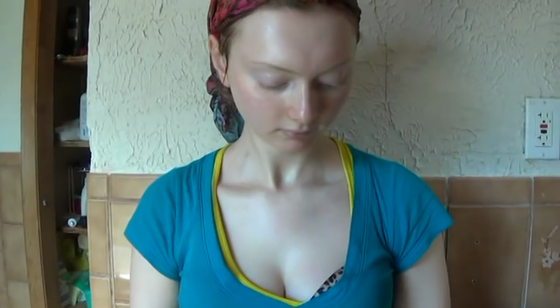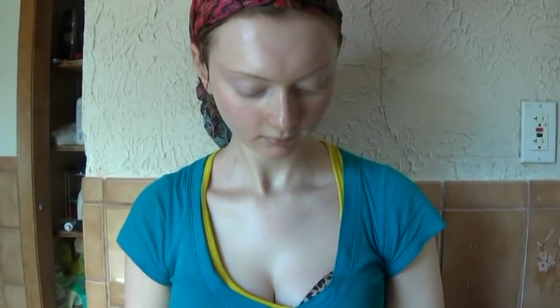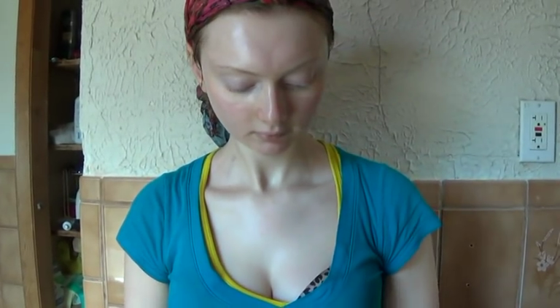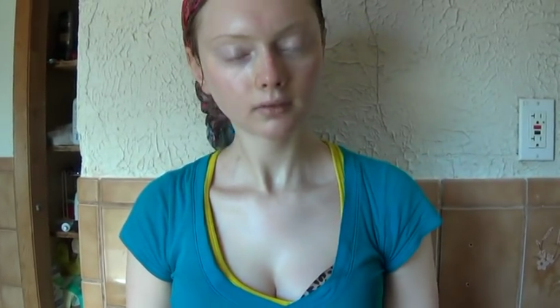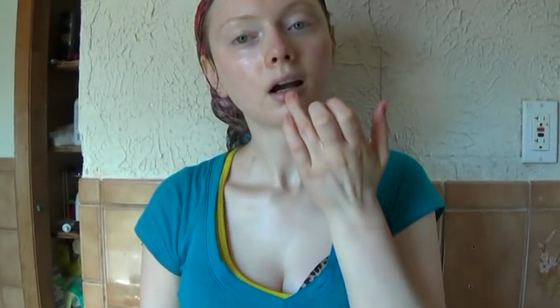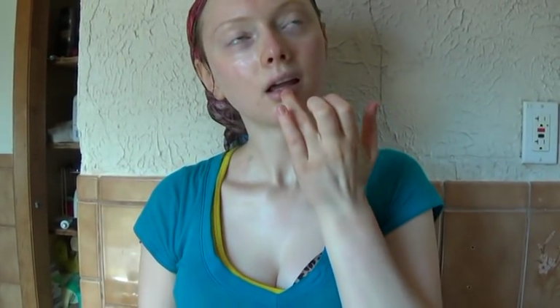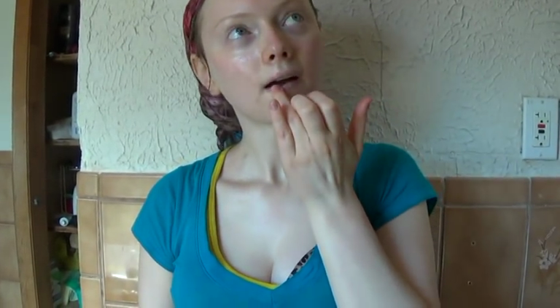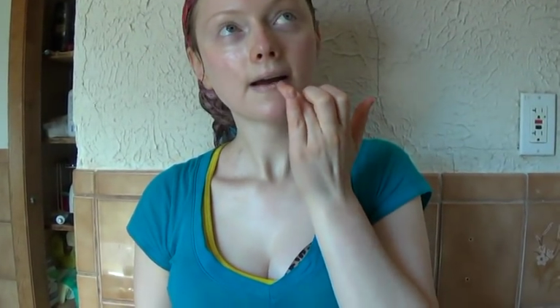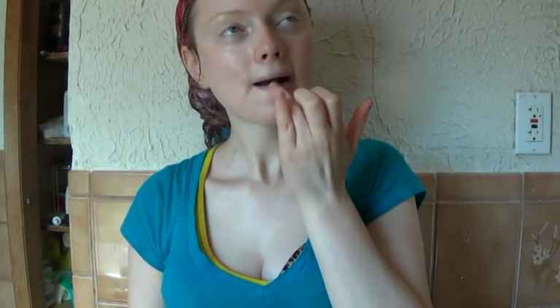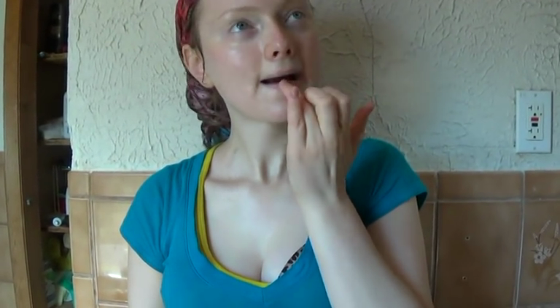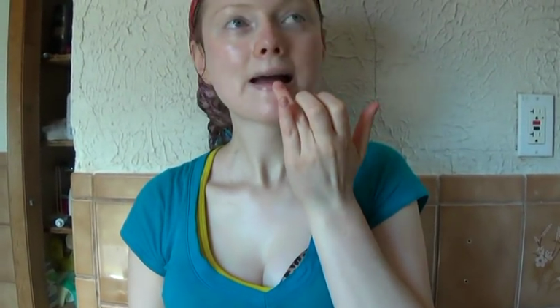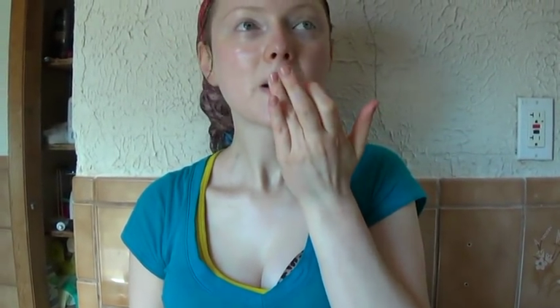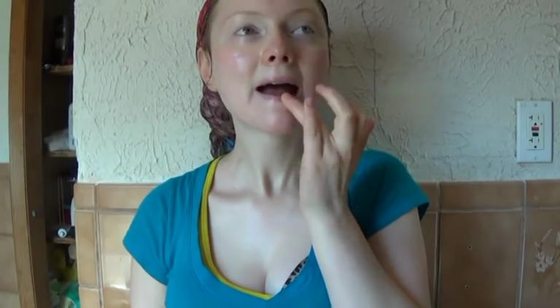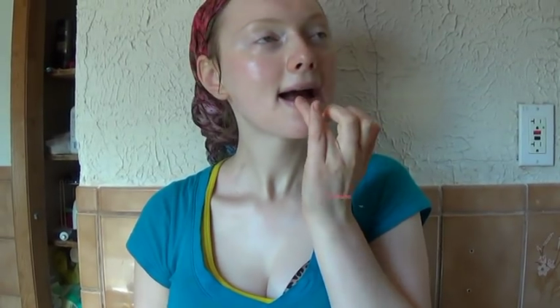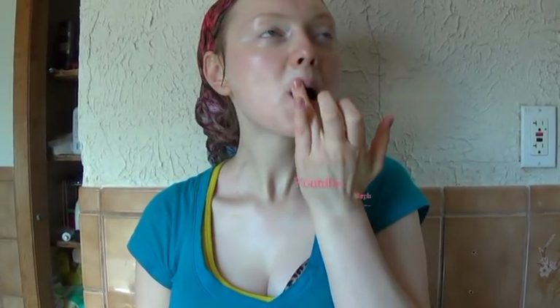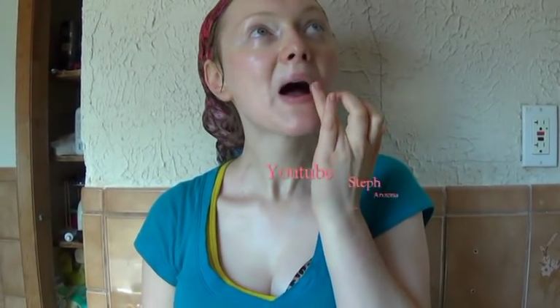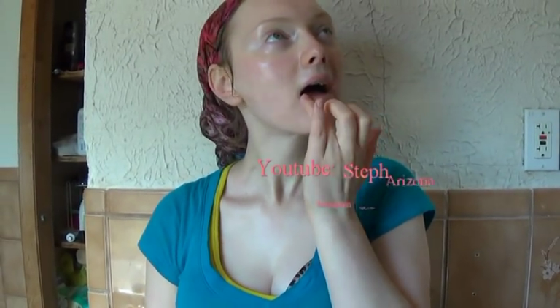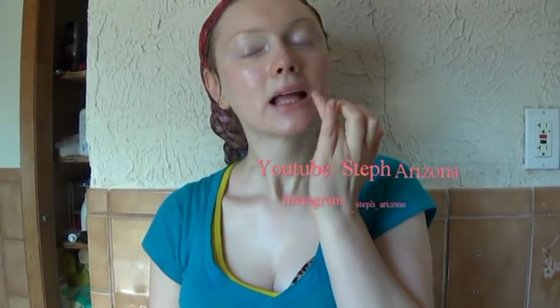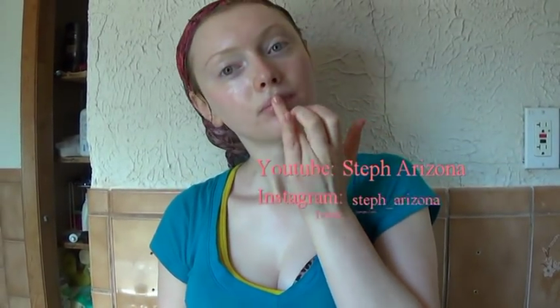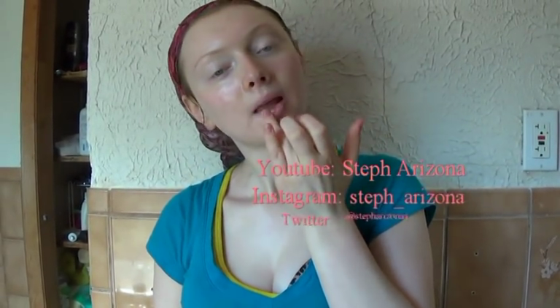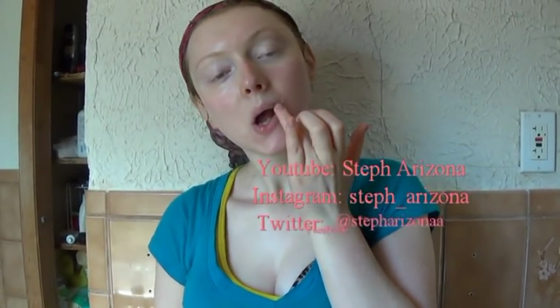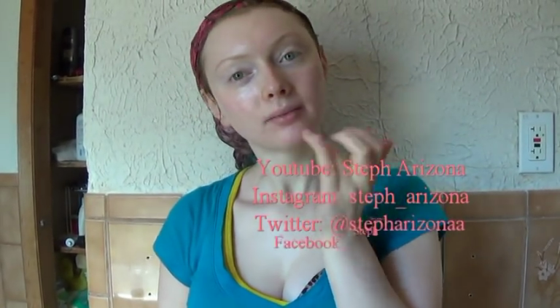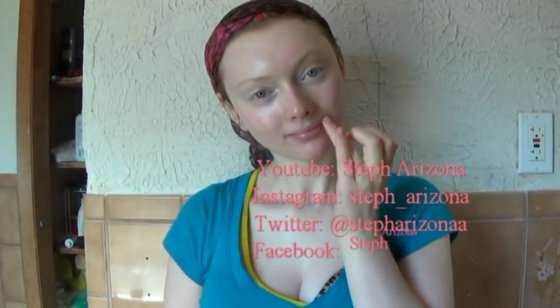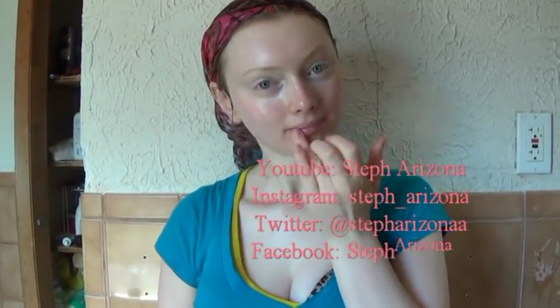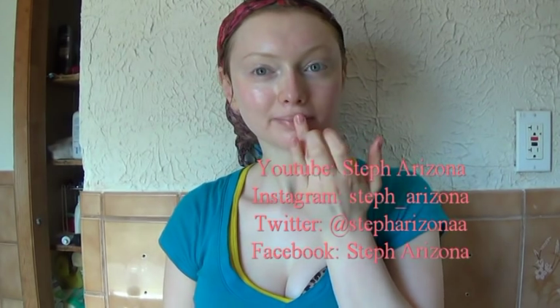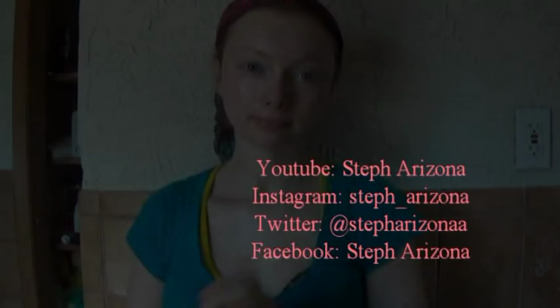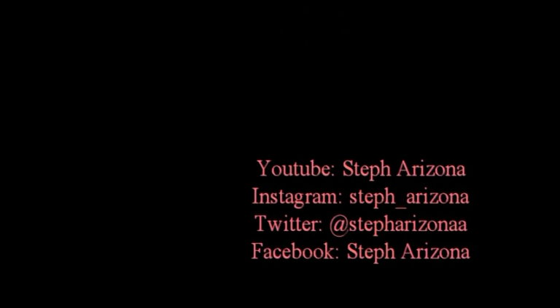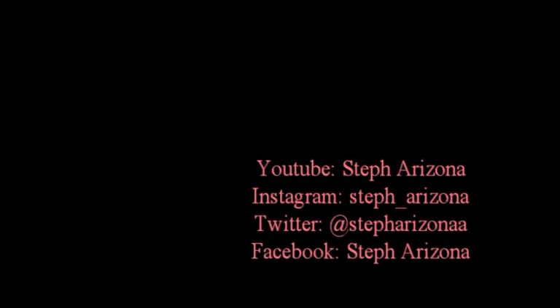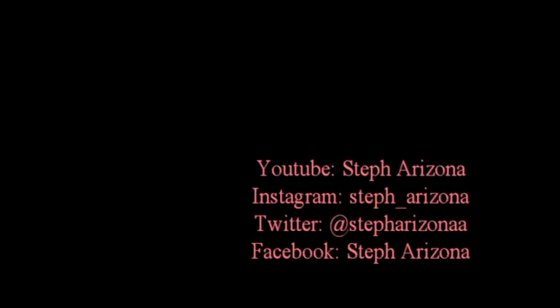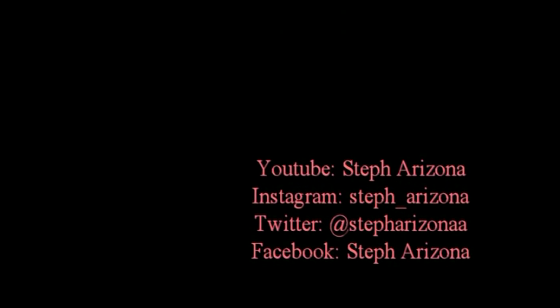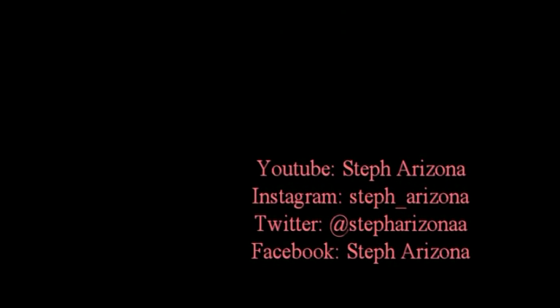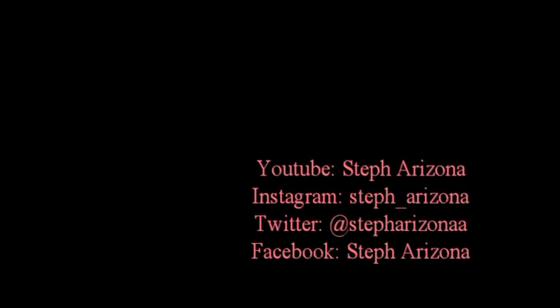Then I just take a little bit and rub it onto my lips. Thank you so much for watching — I really hope you enjoyed this video. Like and subscribe for more videos. See you again, bye!